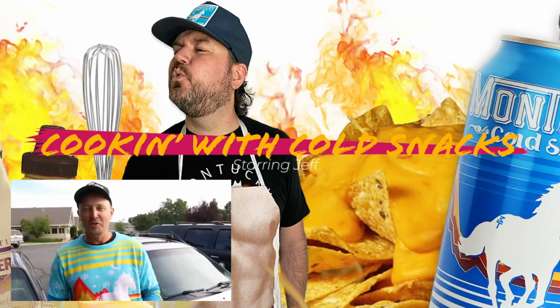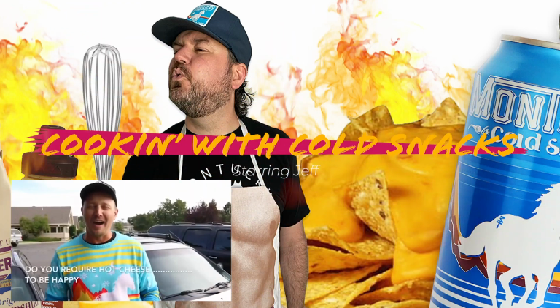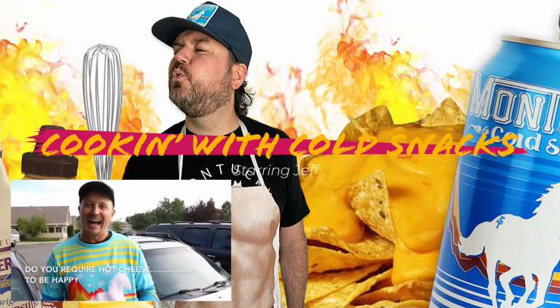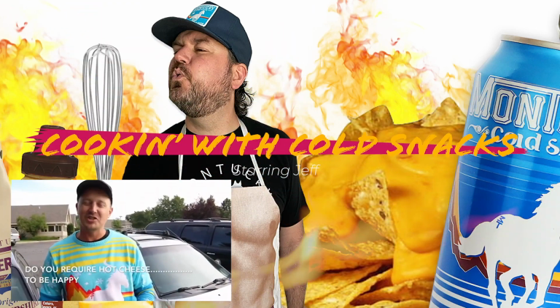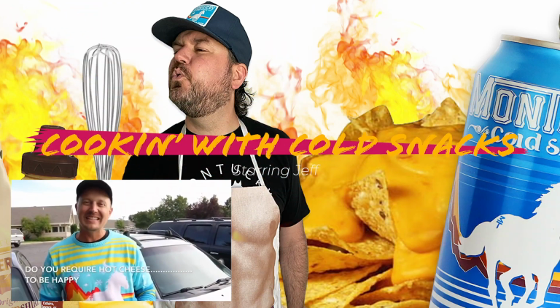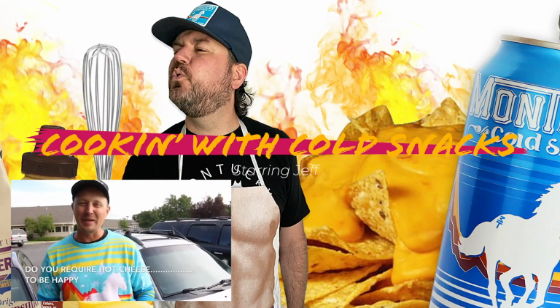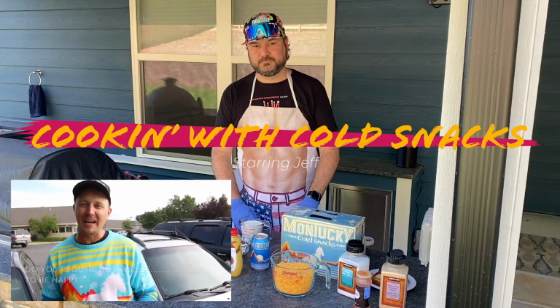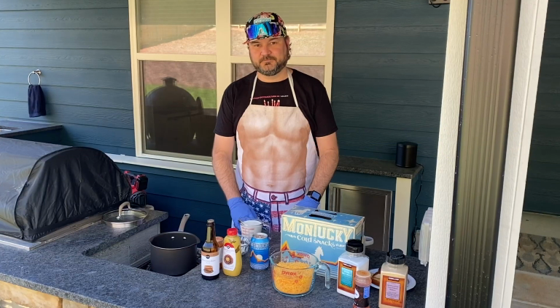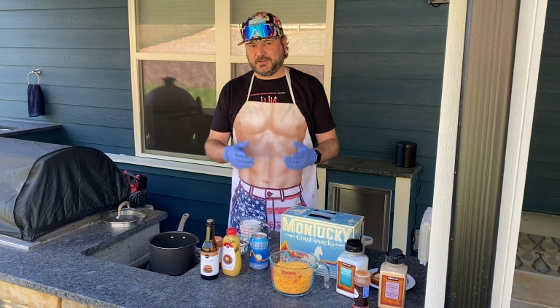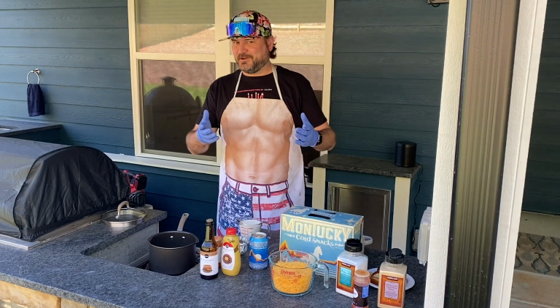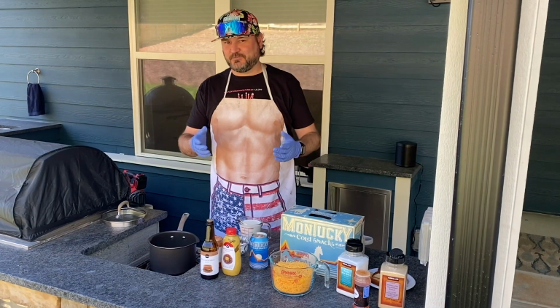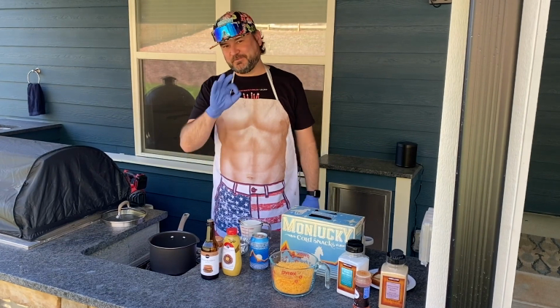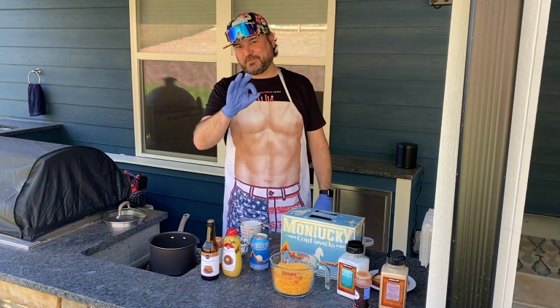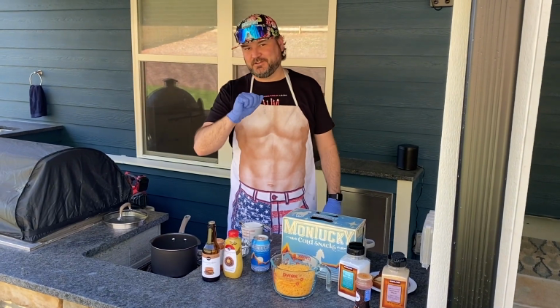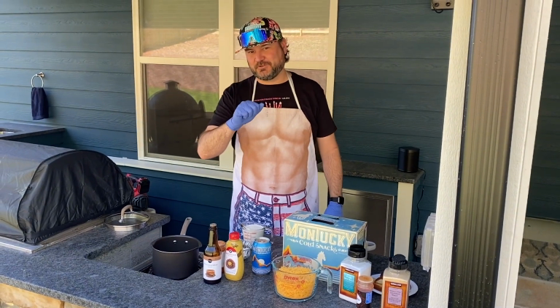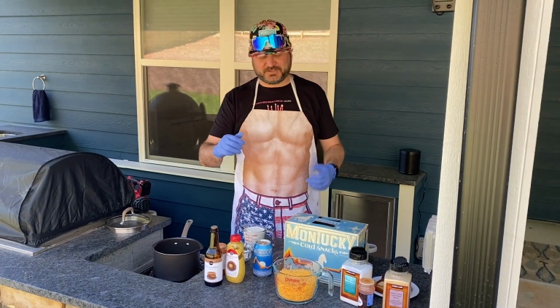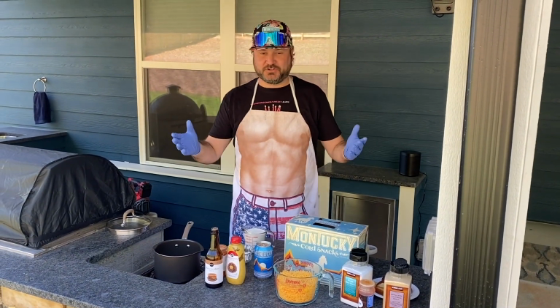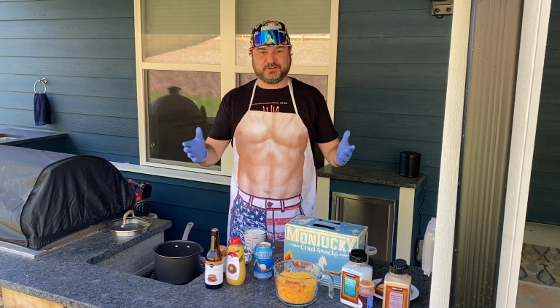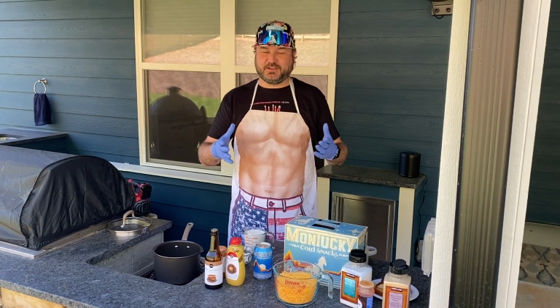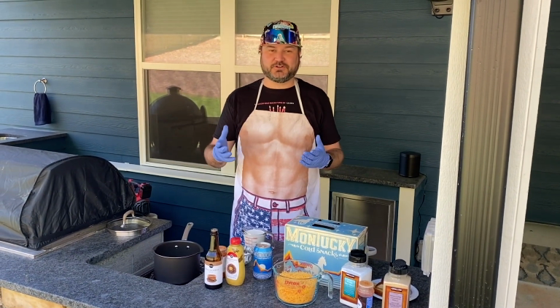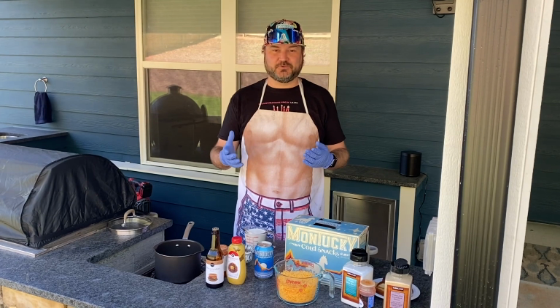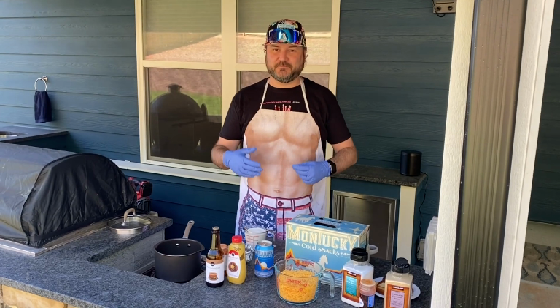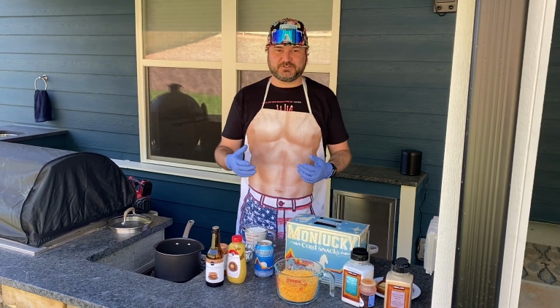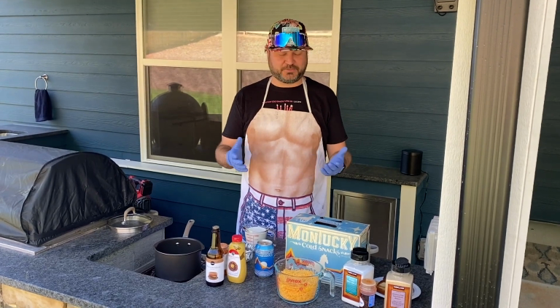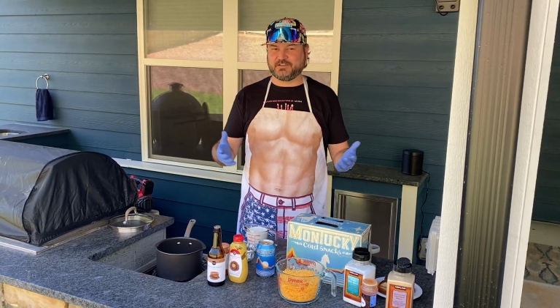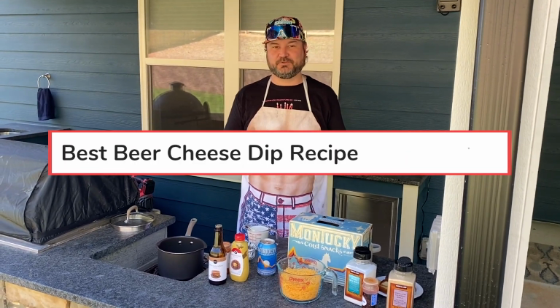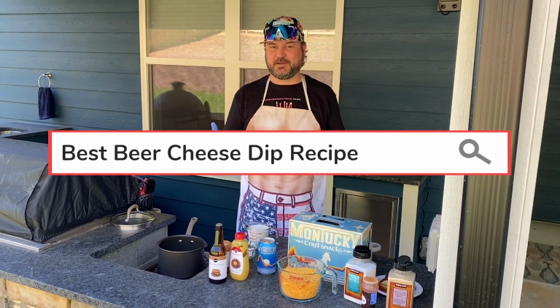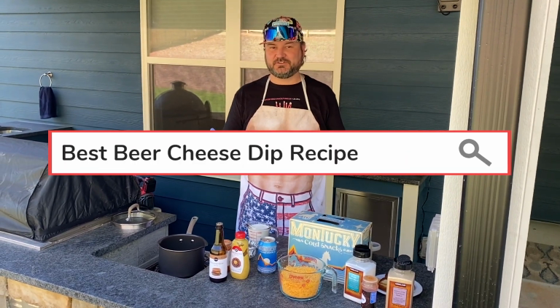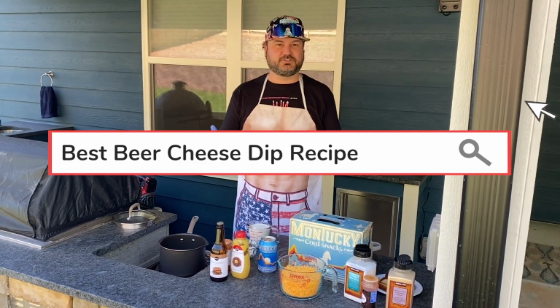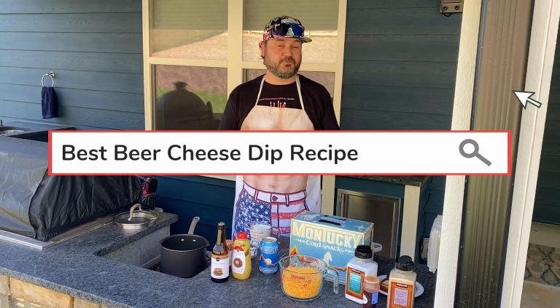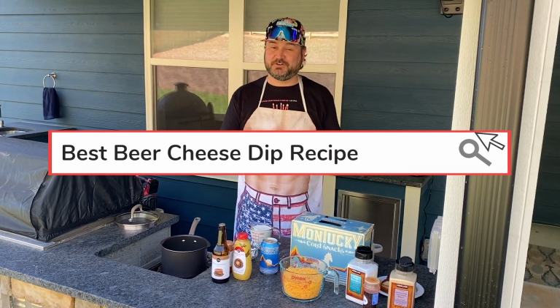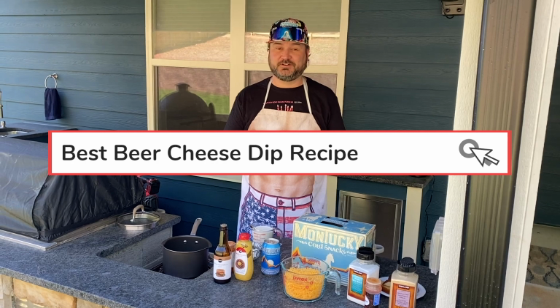Do you require hot cheese to be happy? Hey everybody, welcome to episode number three of Cooking with Cold Snacks. Jeff here — we've talked about some cool main courses, but today I thought I'd give you a simple, easy appetizer to start cooking with when you're sitting at home.